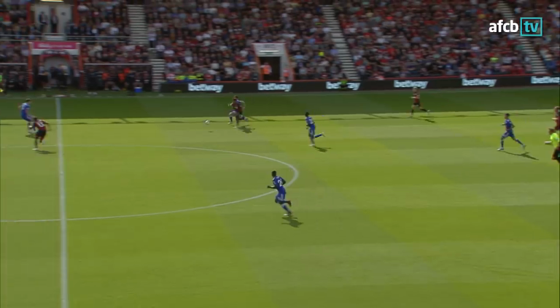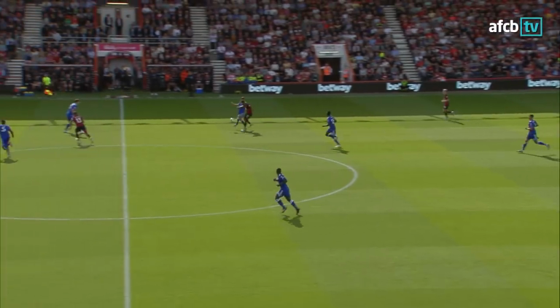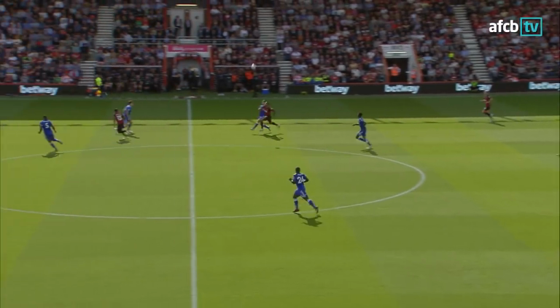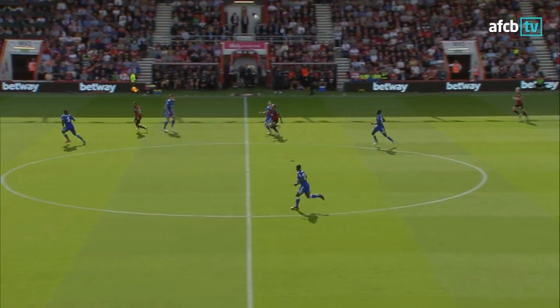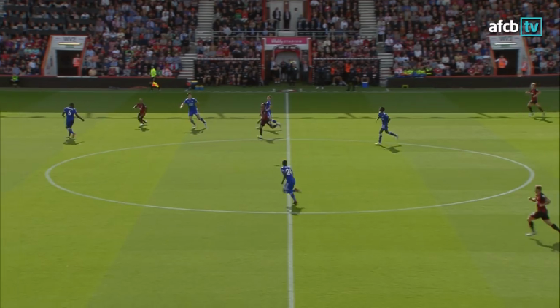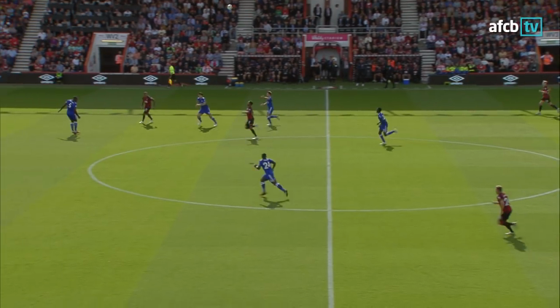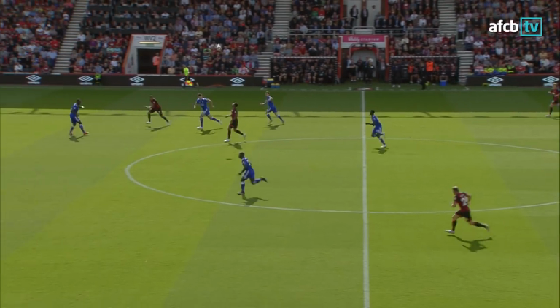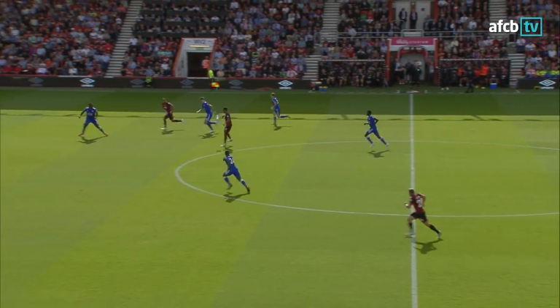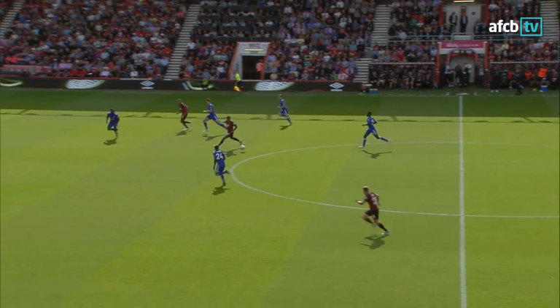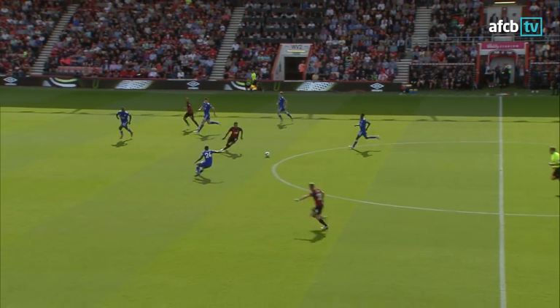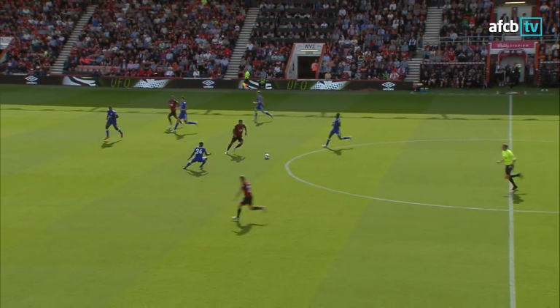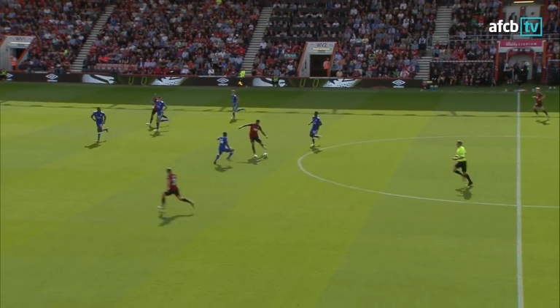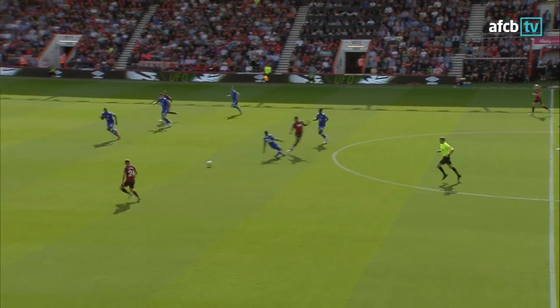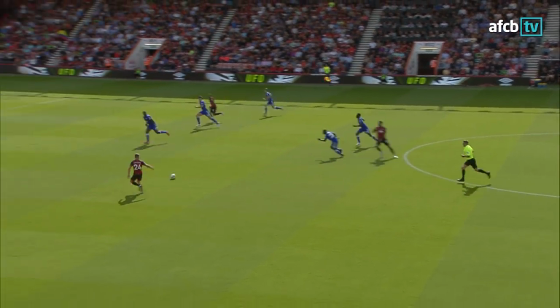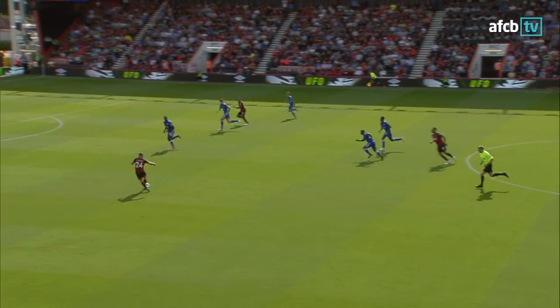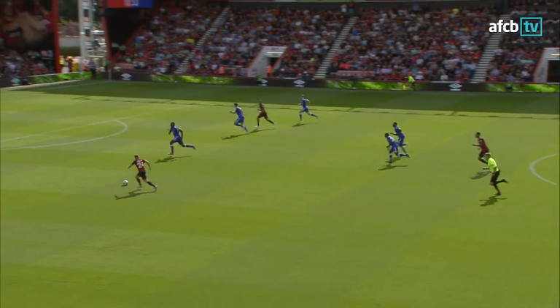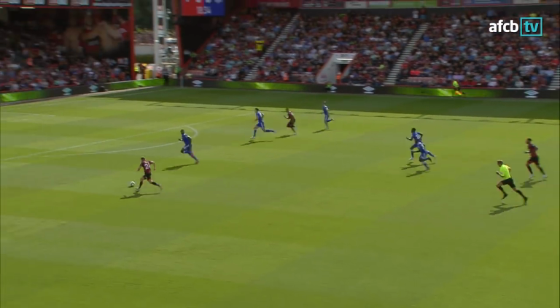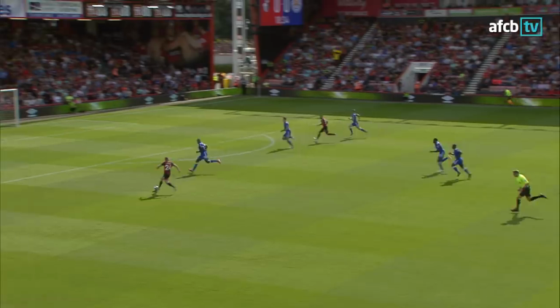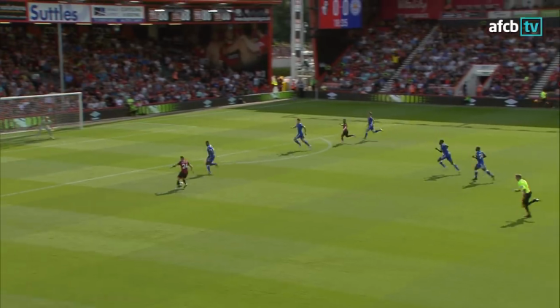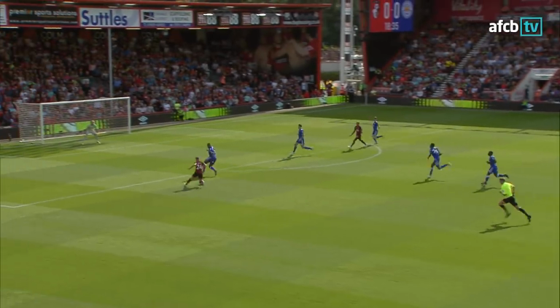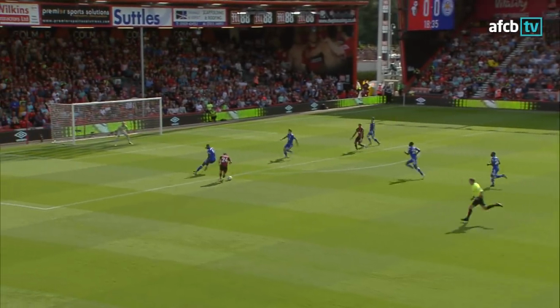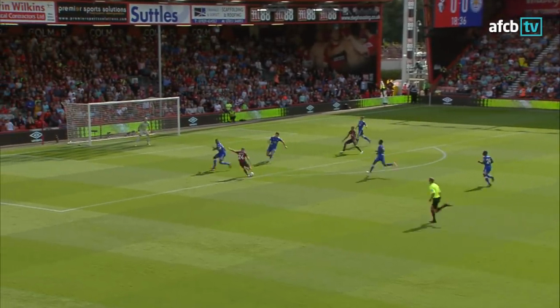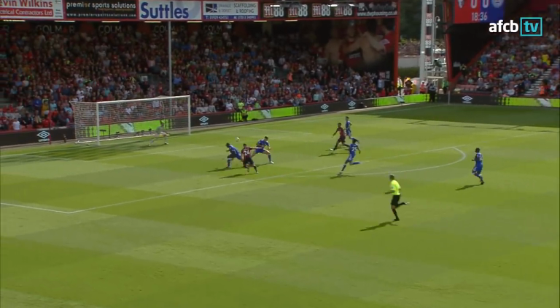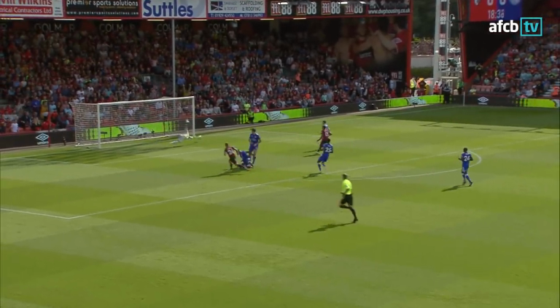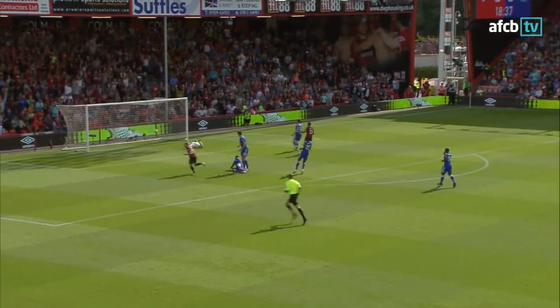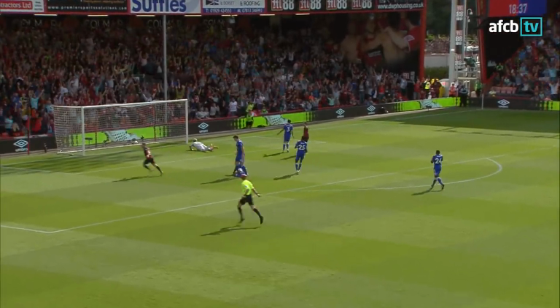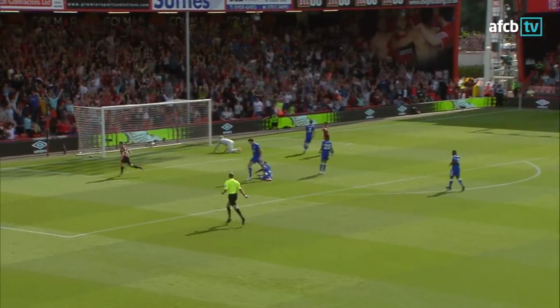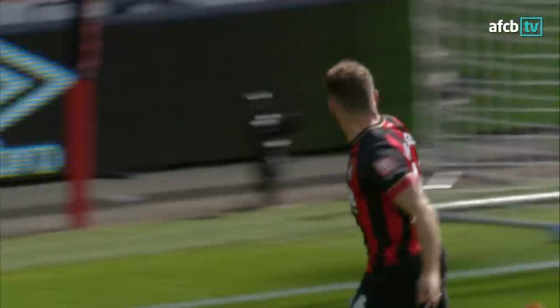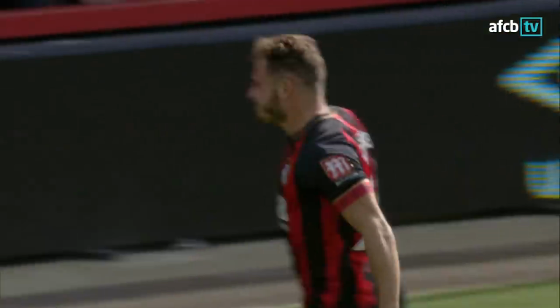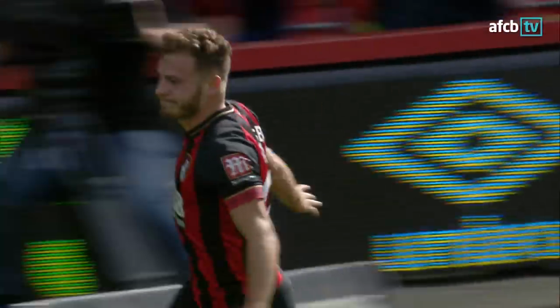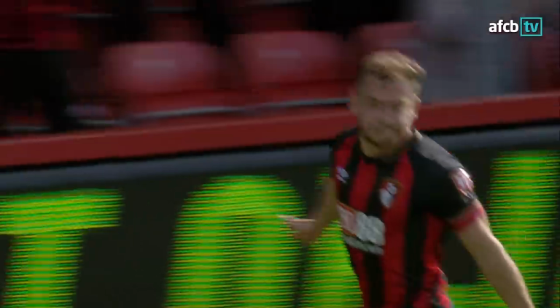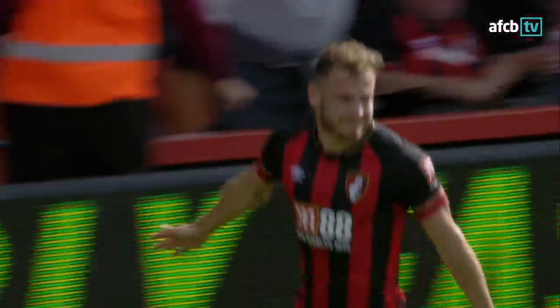Gosling forward to Joshua King. King skips away from Chilwell, brings it down well. He's got support from Fraser — if he can find him, he can find Fraser. Fraser to the edge of the box, right-footed from Ryan Fraser, and into the bottom corner!